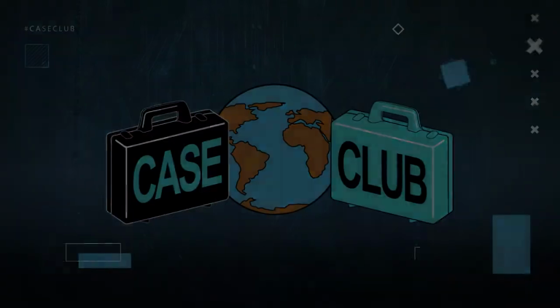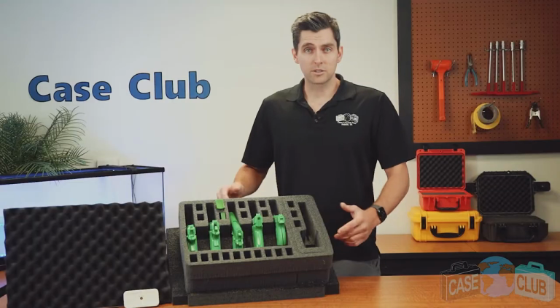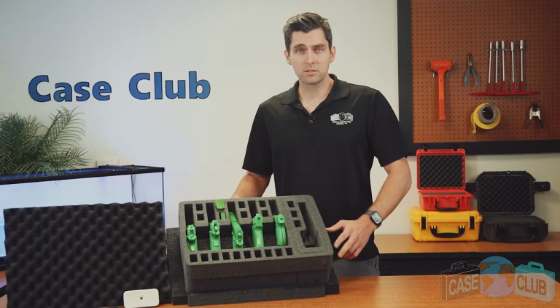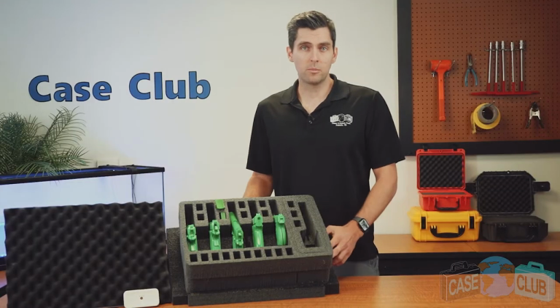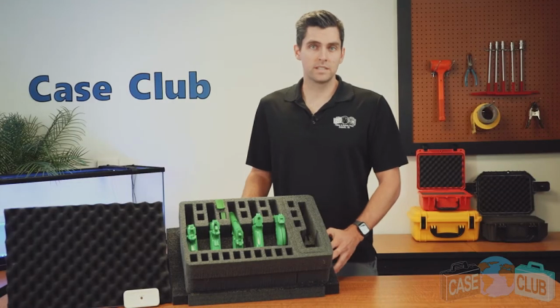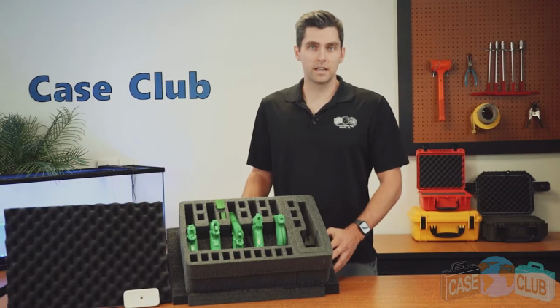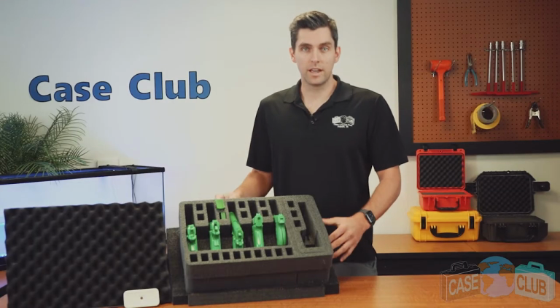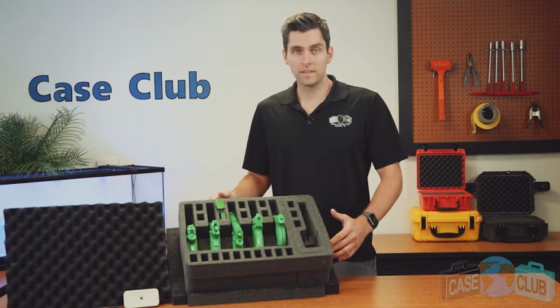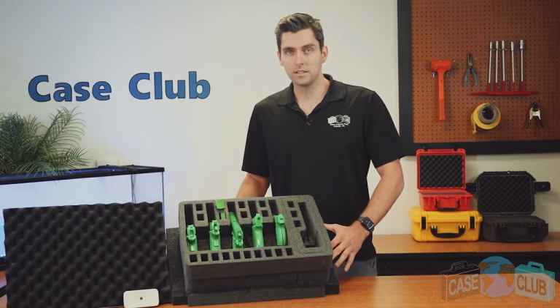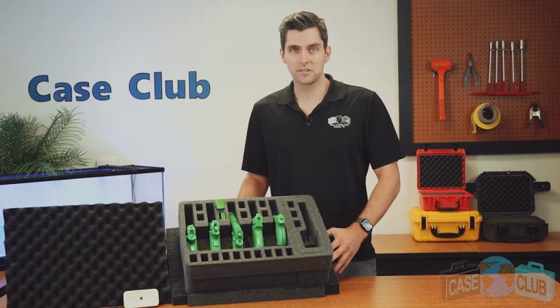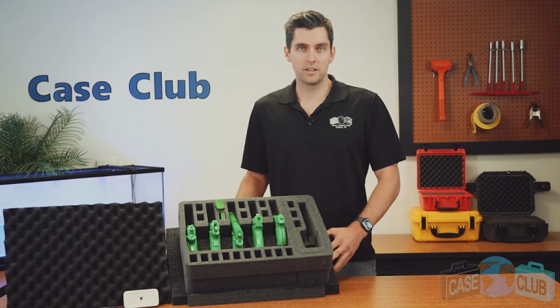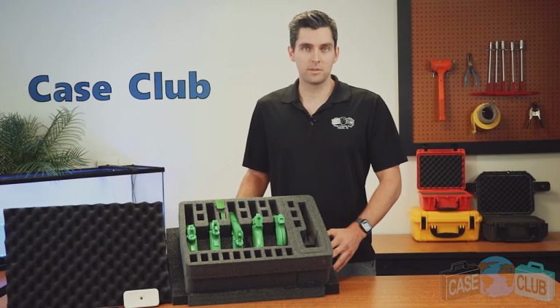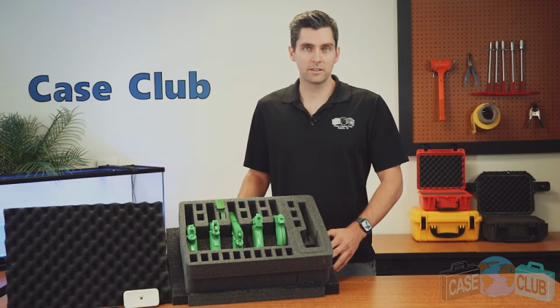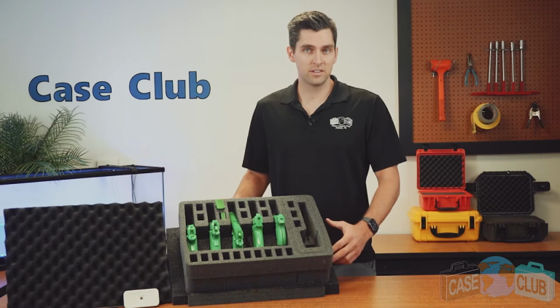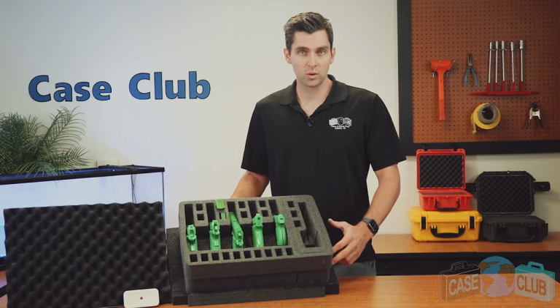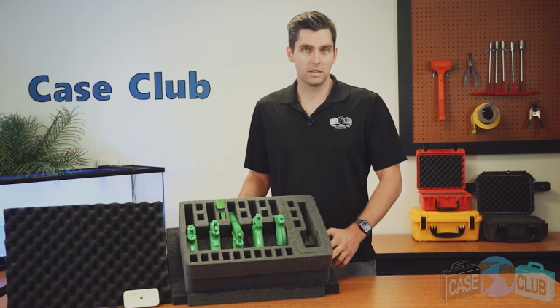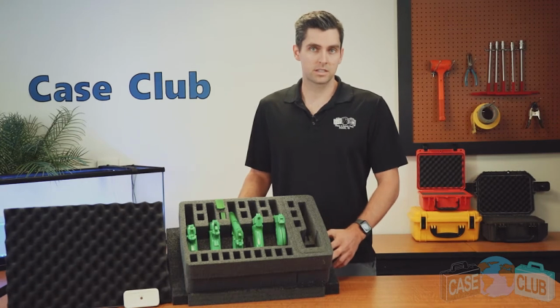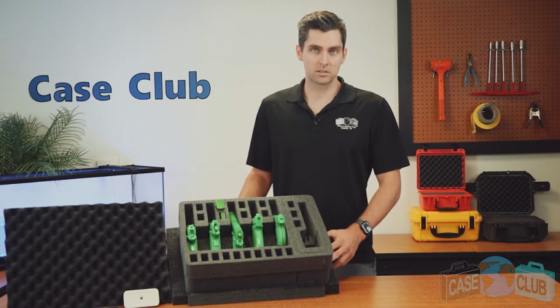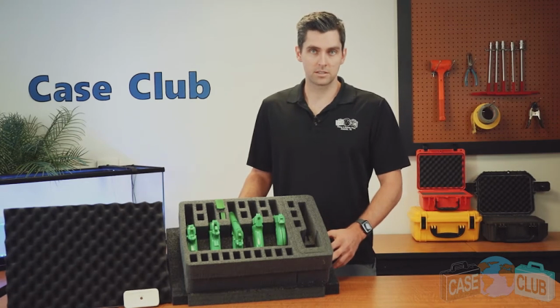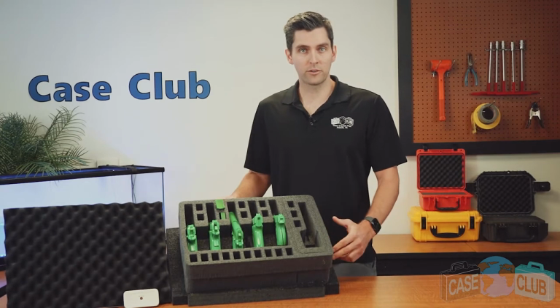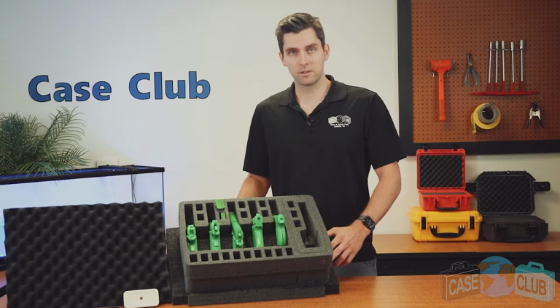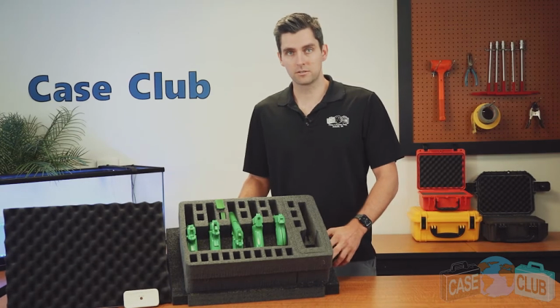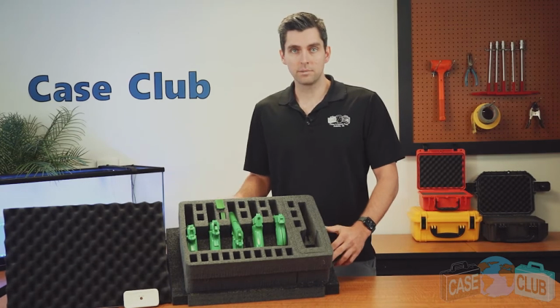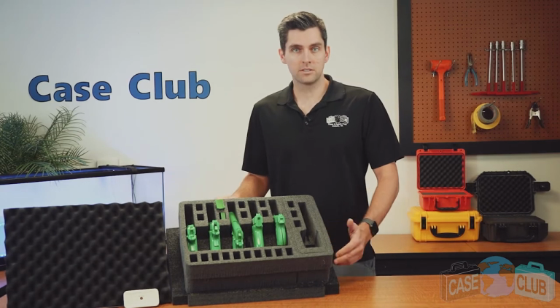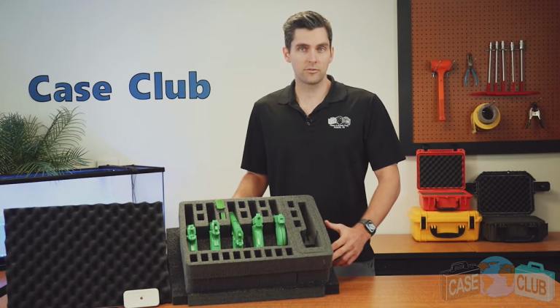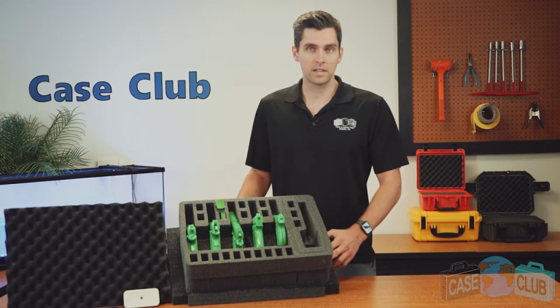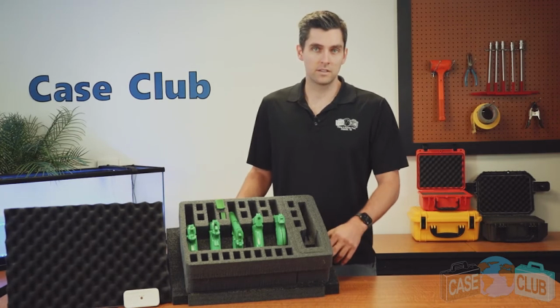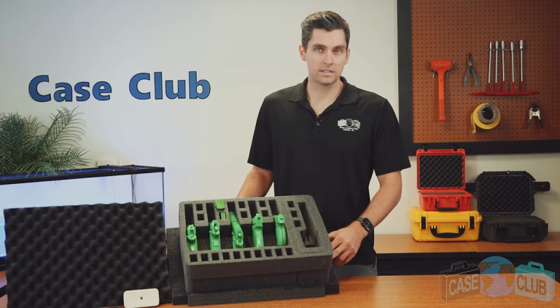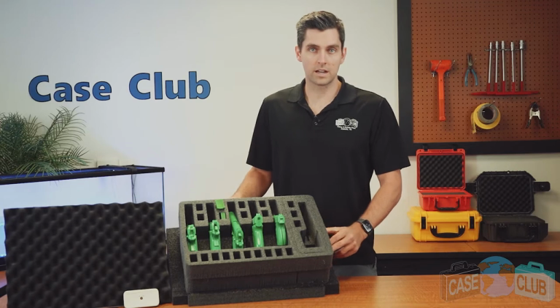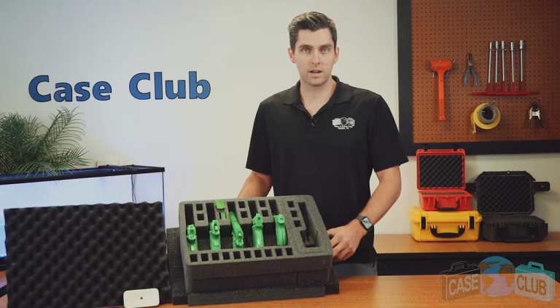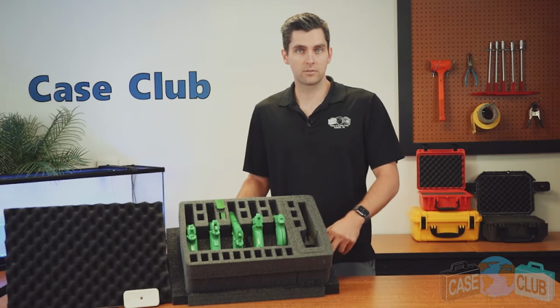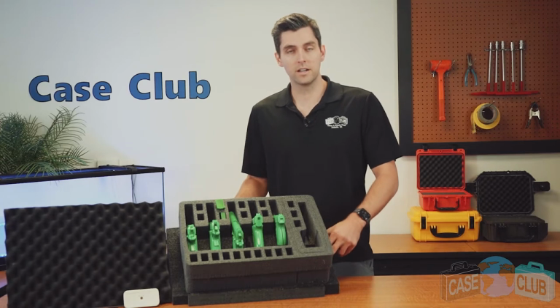Our six pistol foam only set includes everything needed to retrofit your empty Pelican 1520 into a six pistol case, perfect for the range. Simply insert the foam set into the case and customize for your guns.